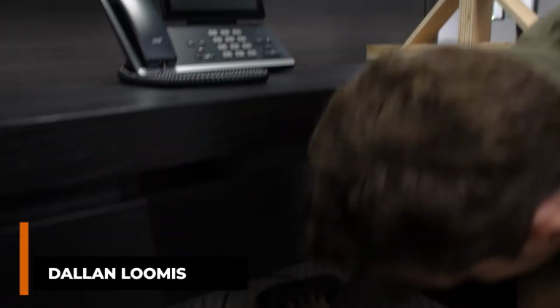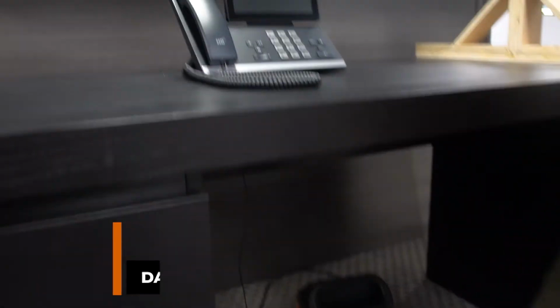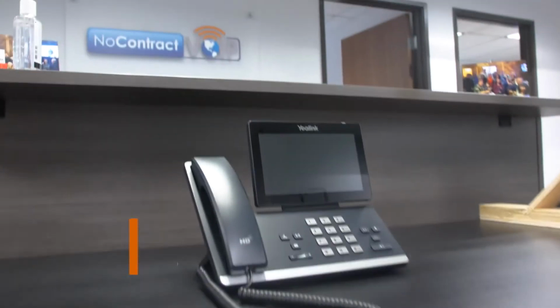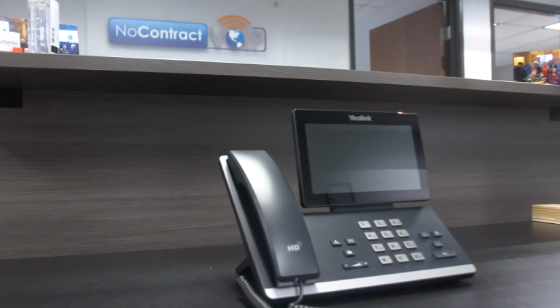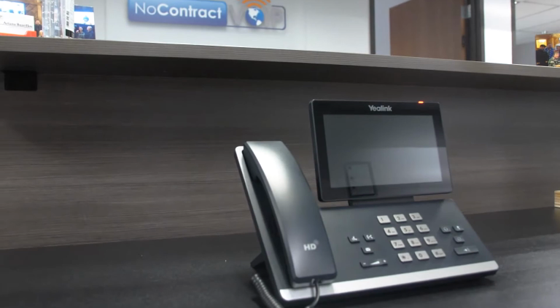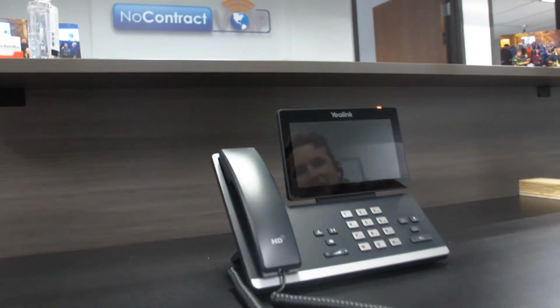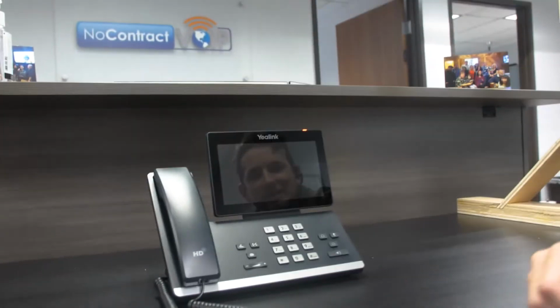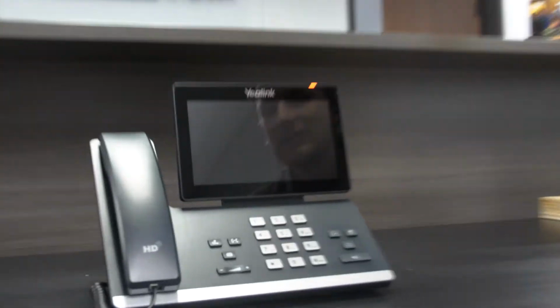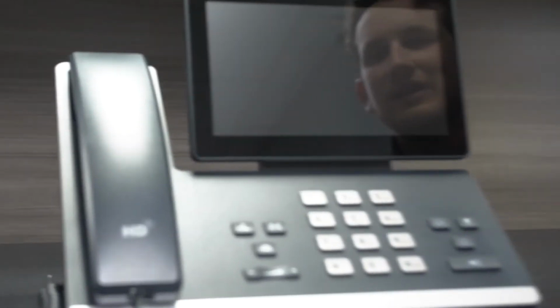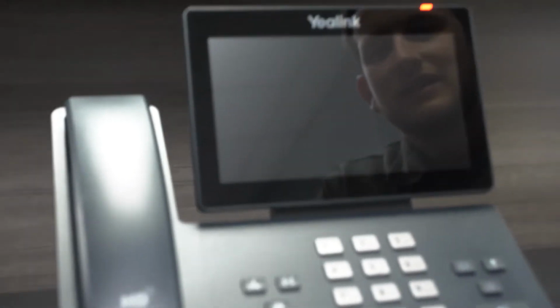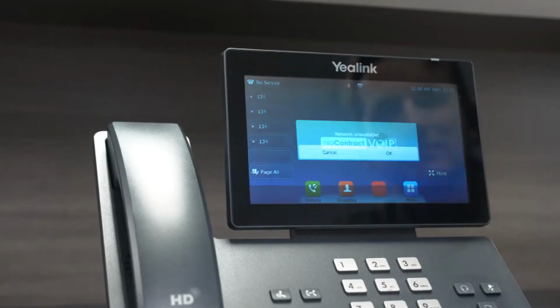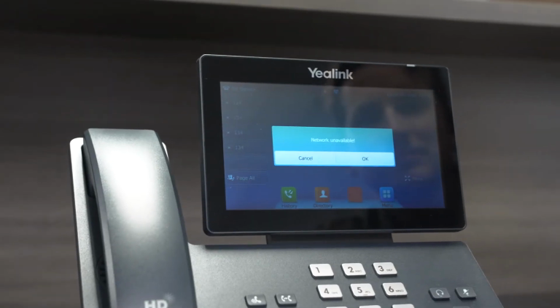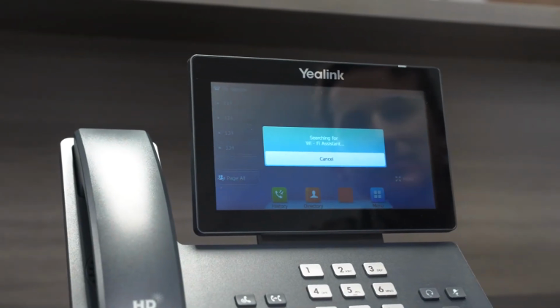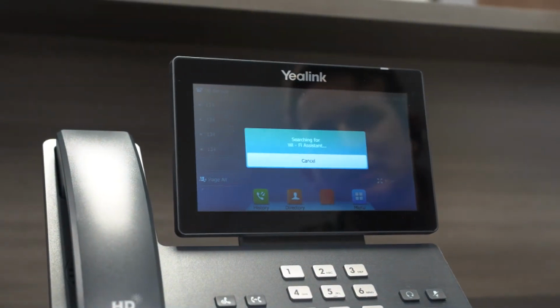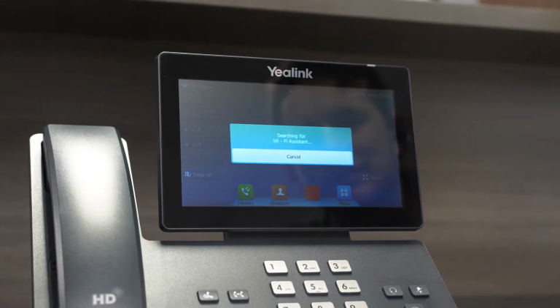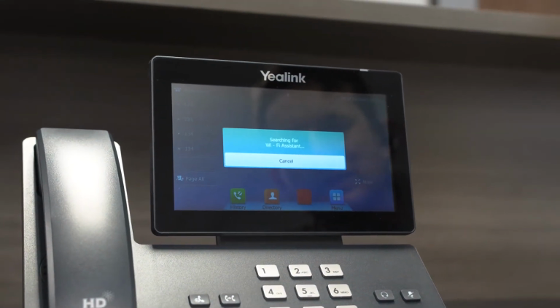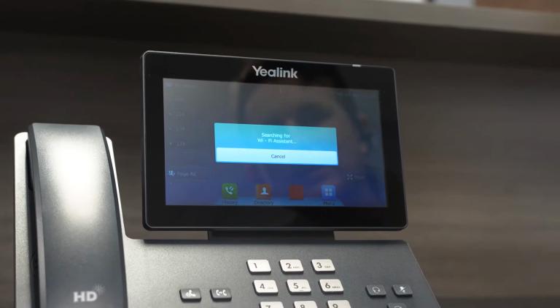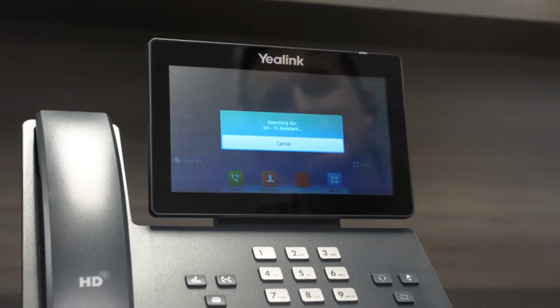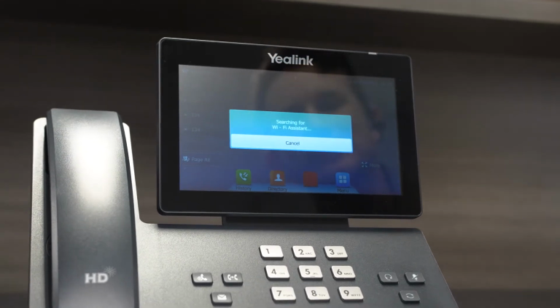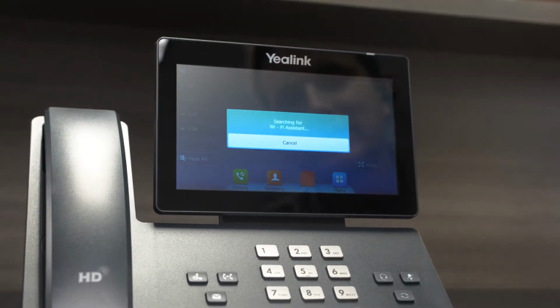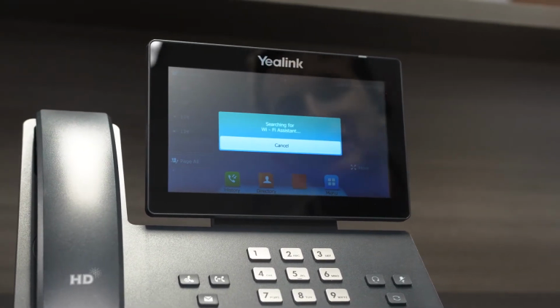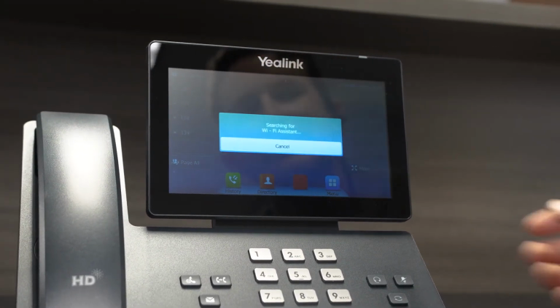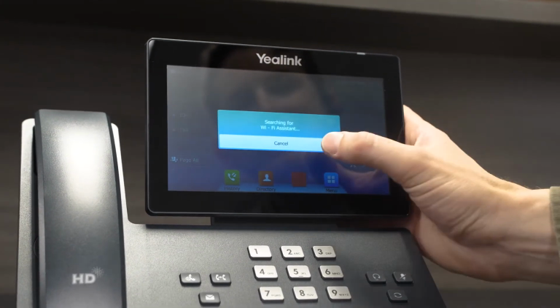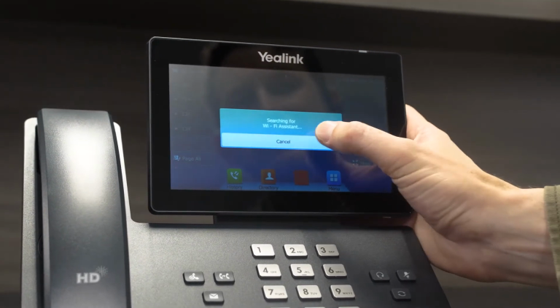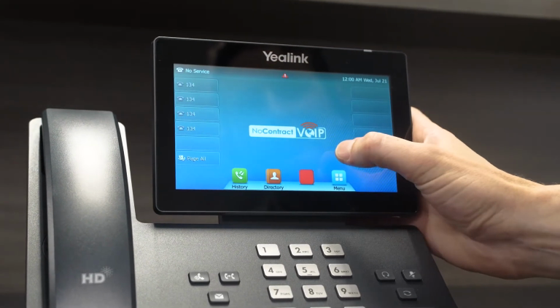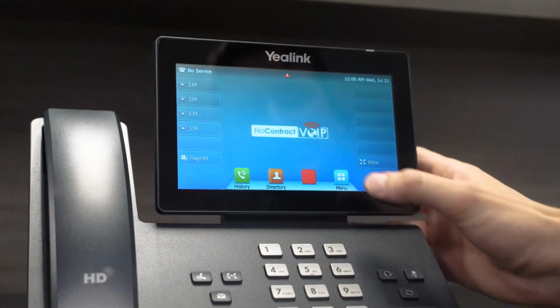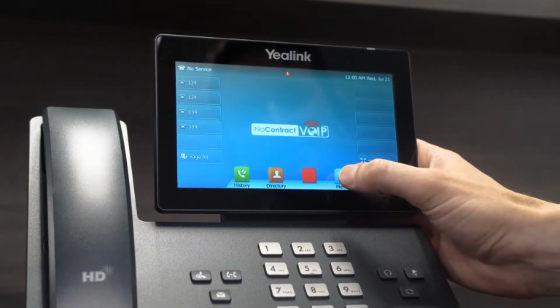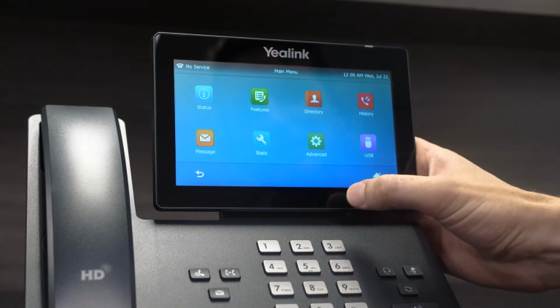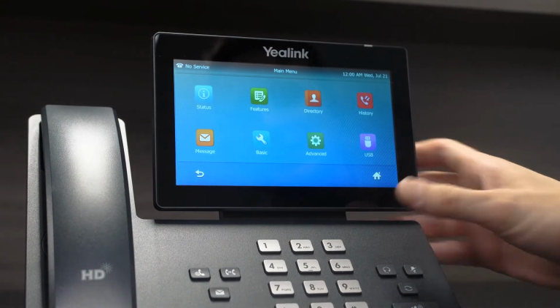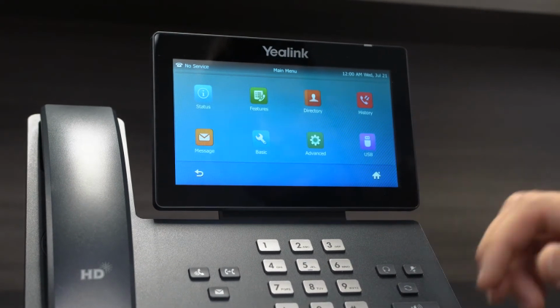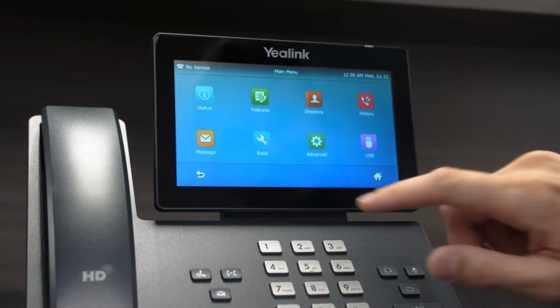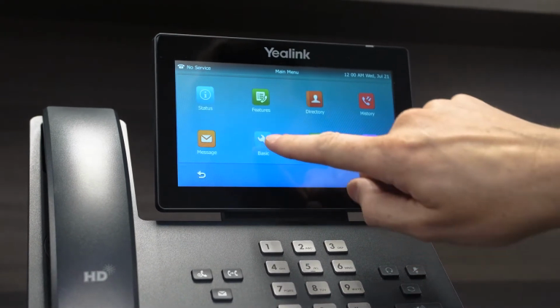So first let's go ahead and plug it into power. This is the first time powering it up and it's going to try to set itself up, but it's faster to just do it ourselves.